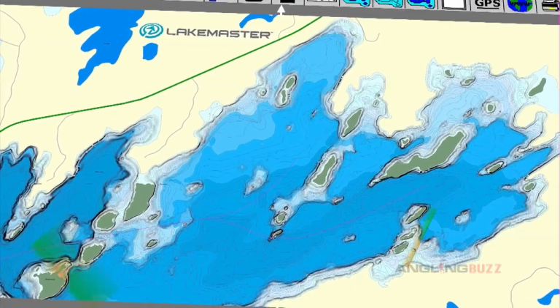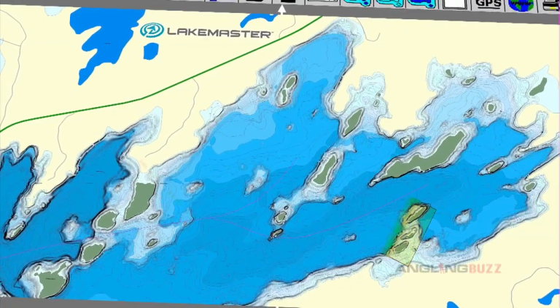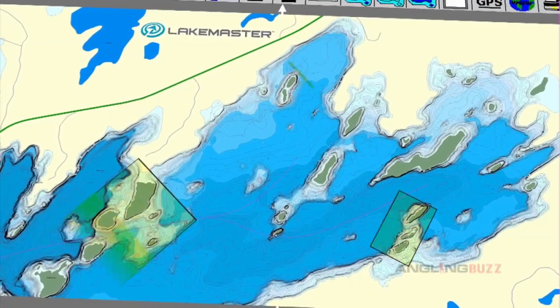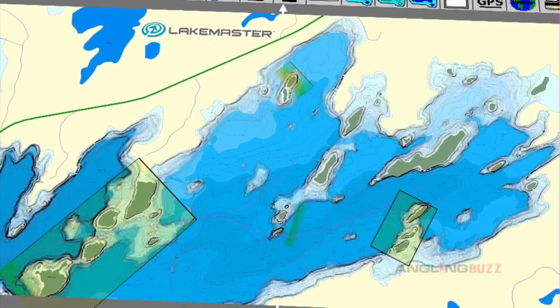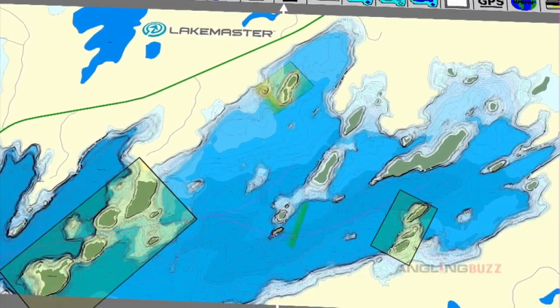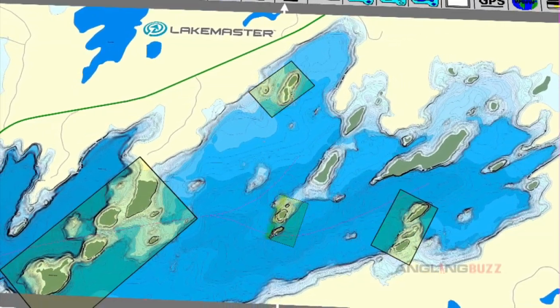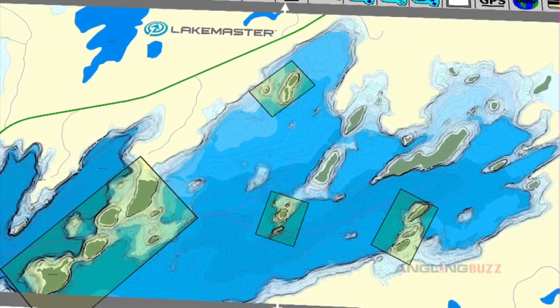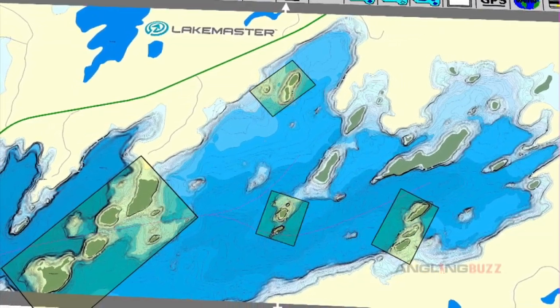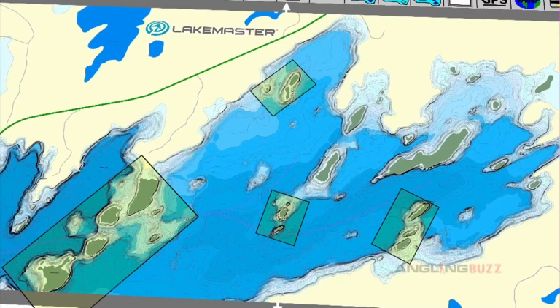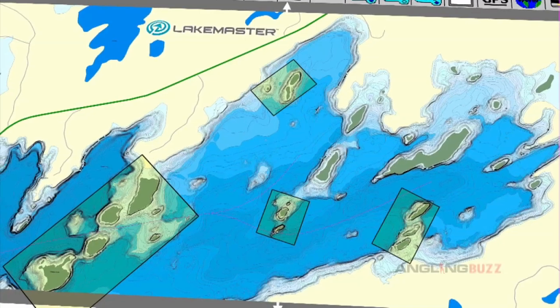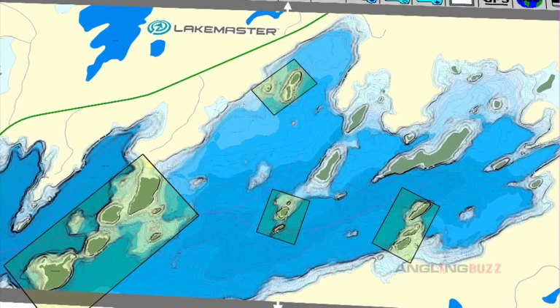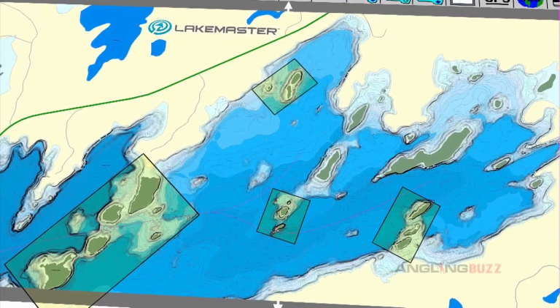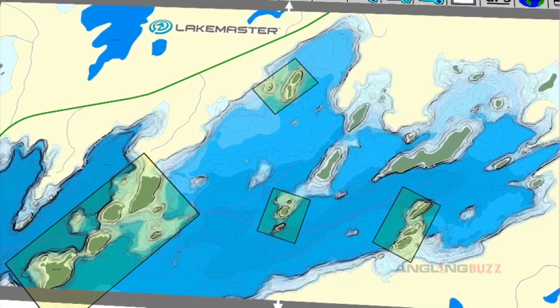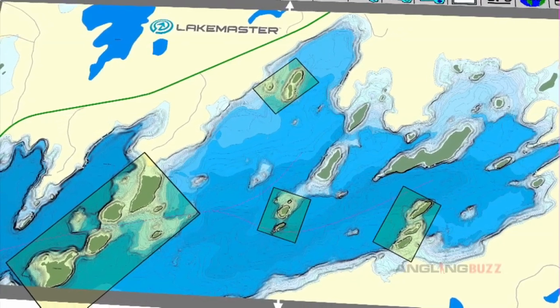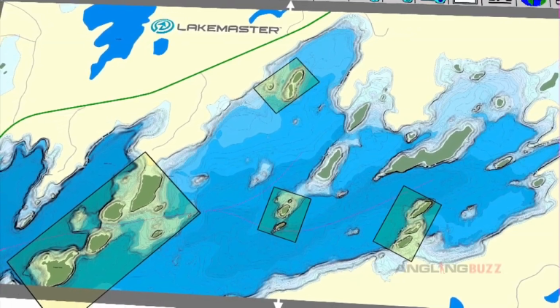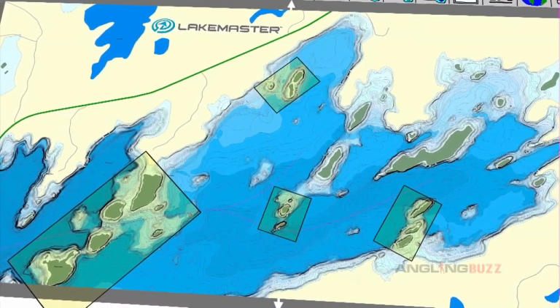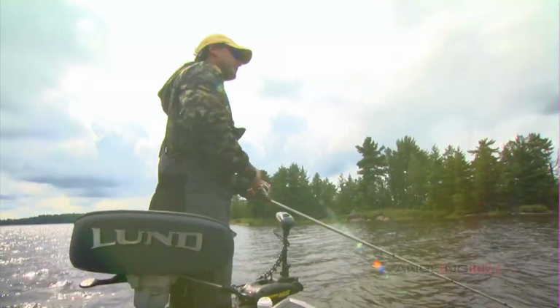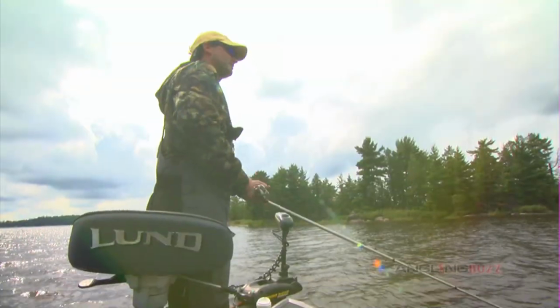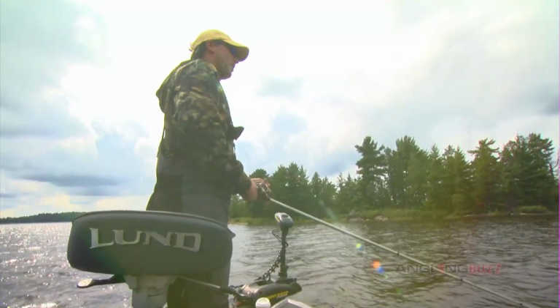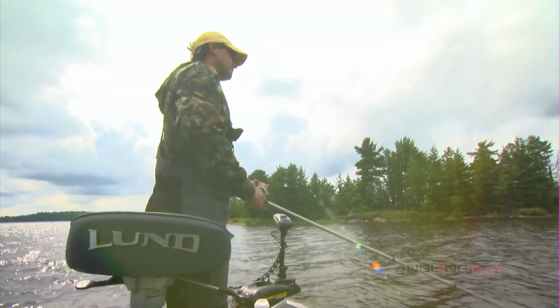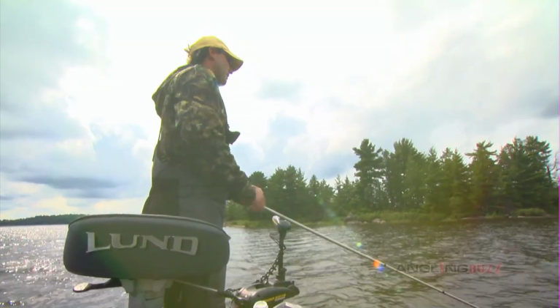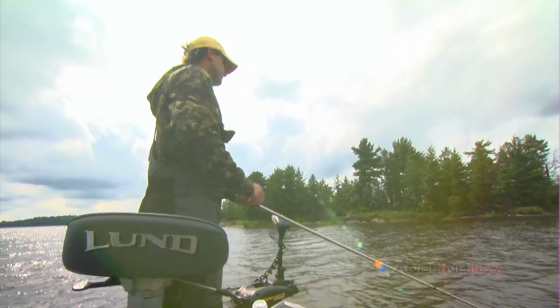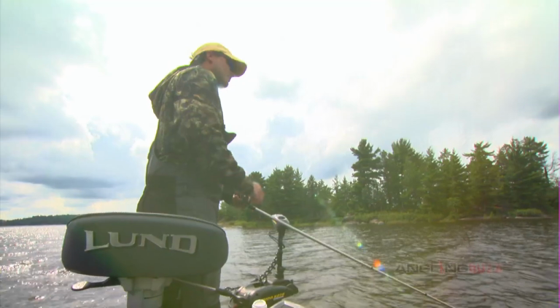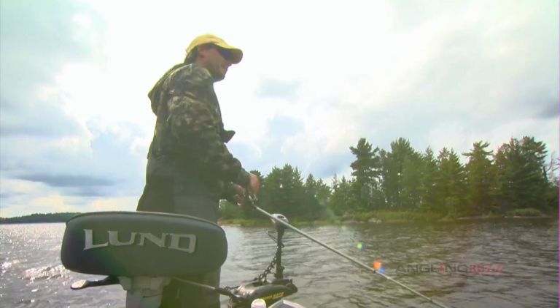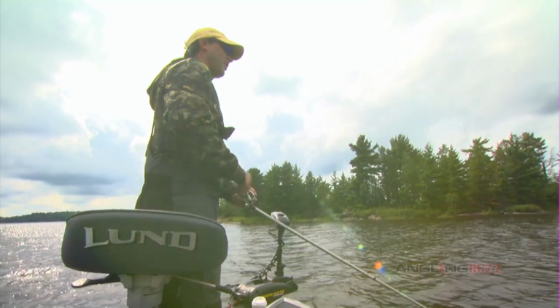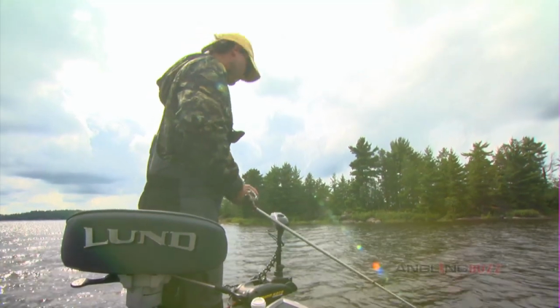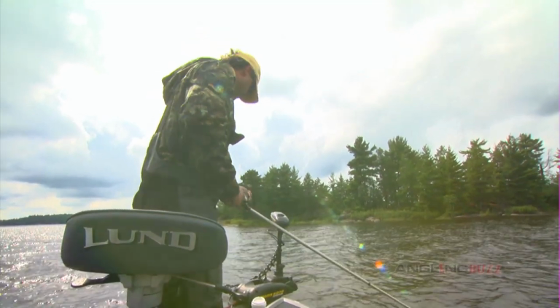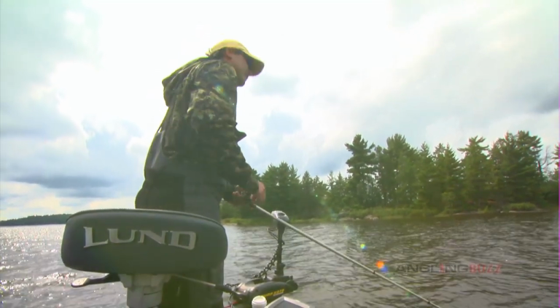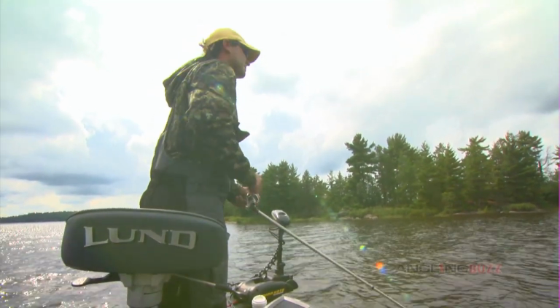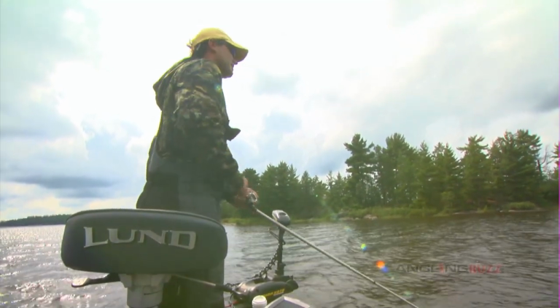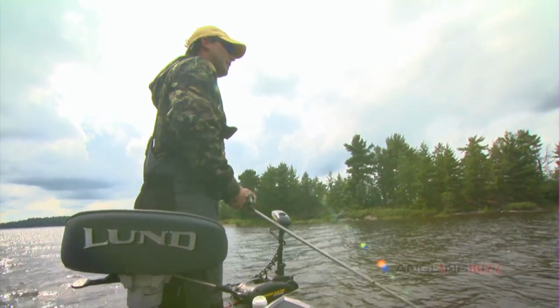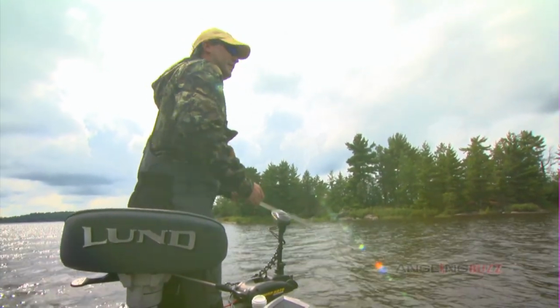We got it dialed in on our second spot — island clusters with nice little saddles, and if there's a weed bed there, that's only a plus. But this looks like such a classic spot right here.